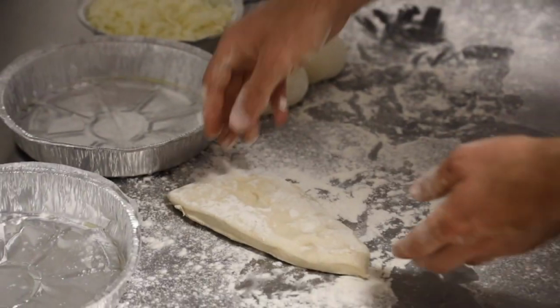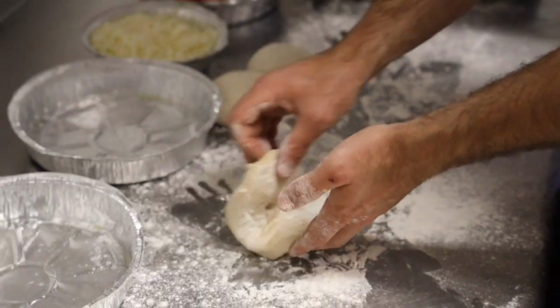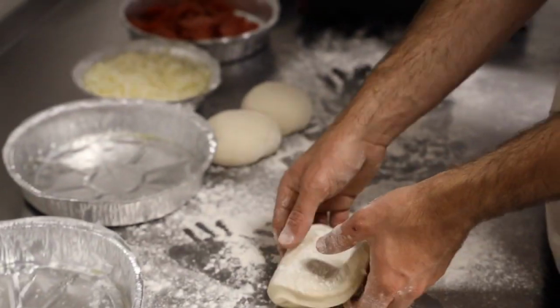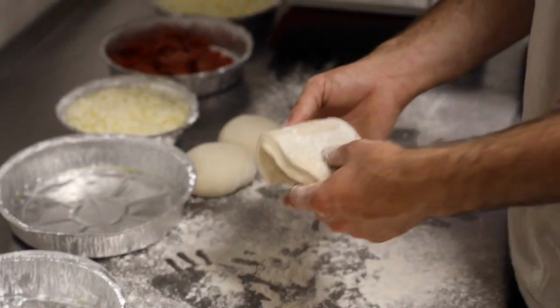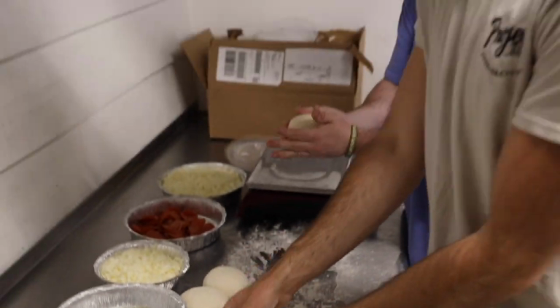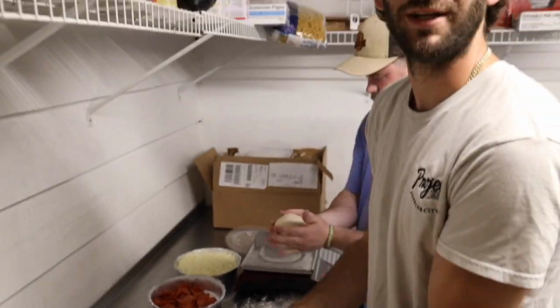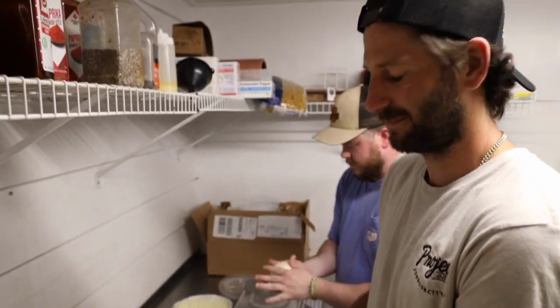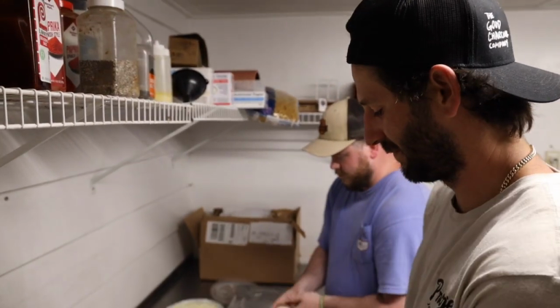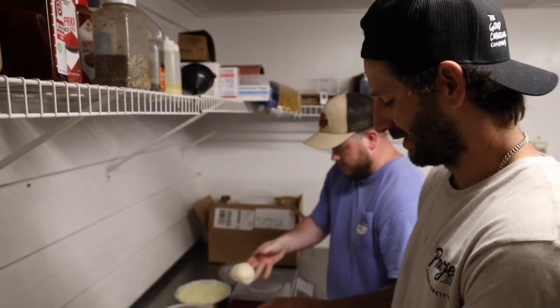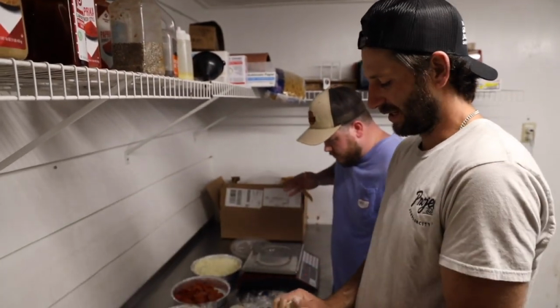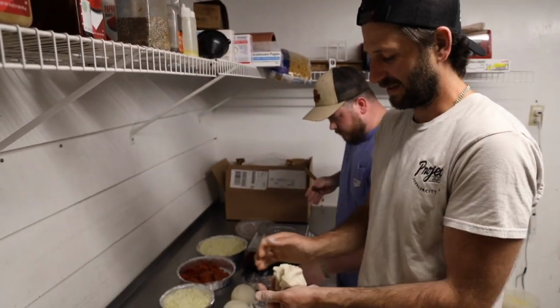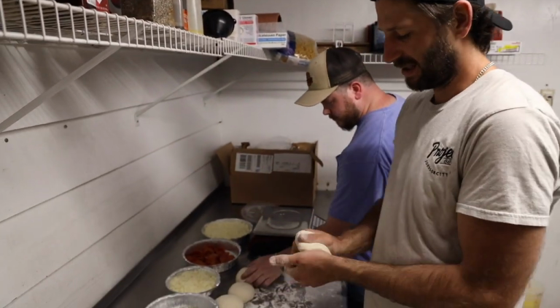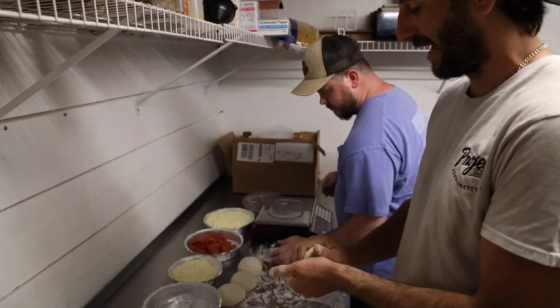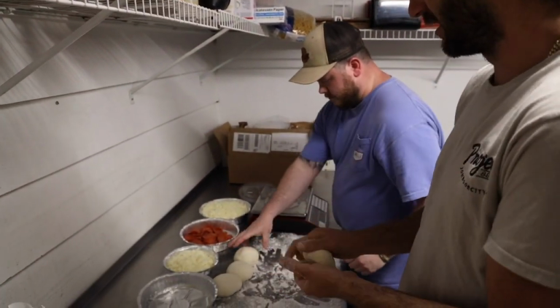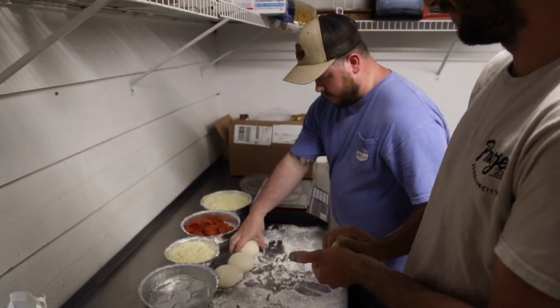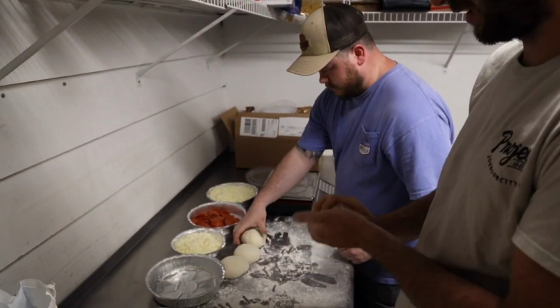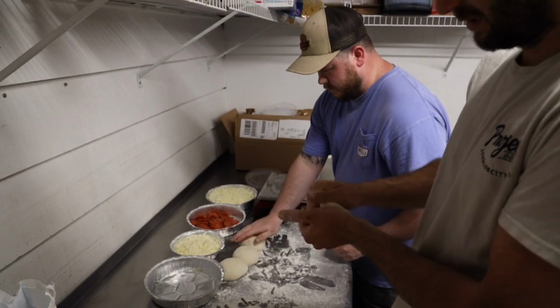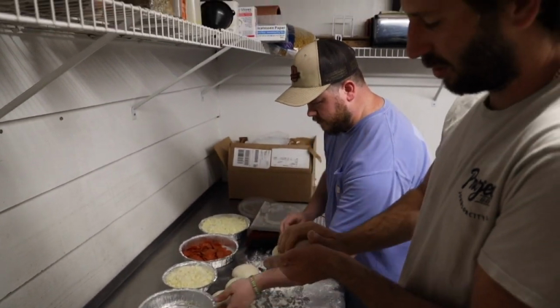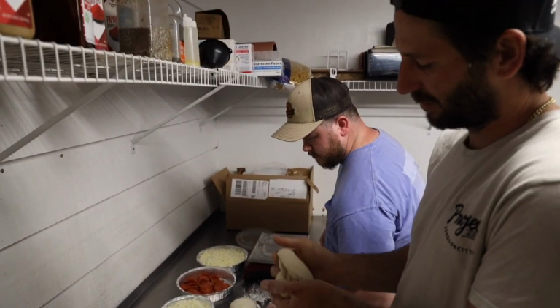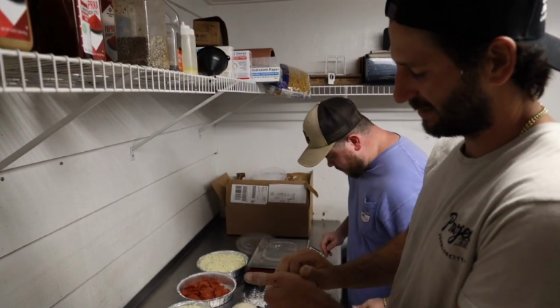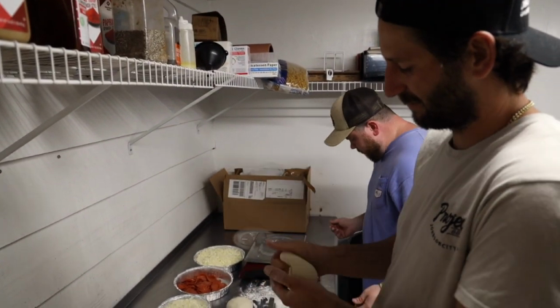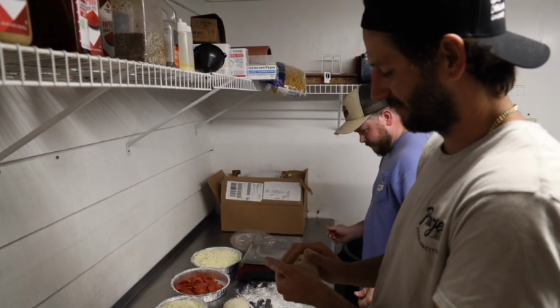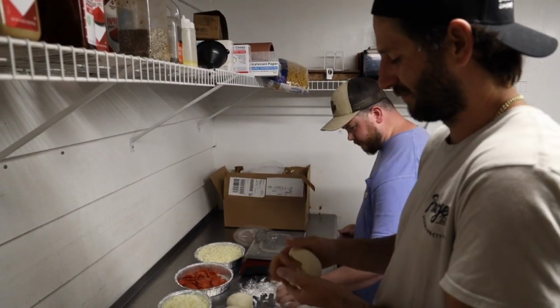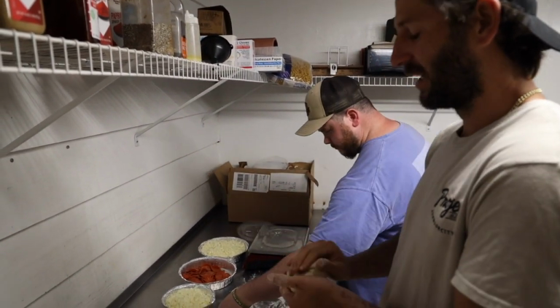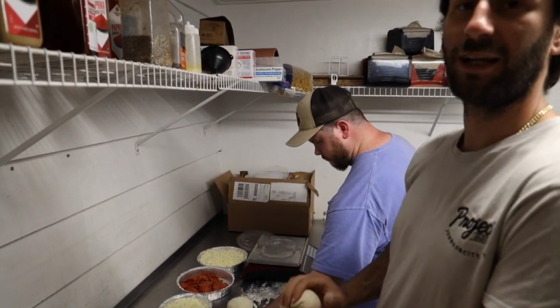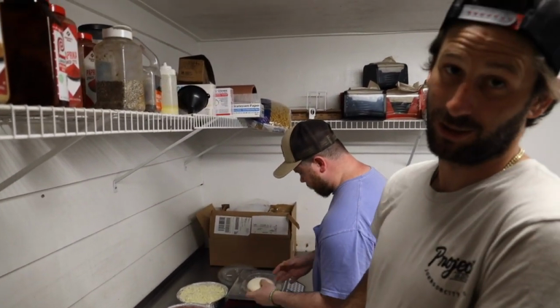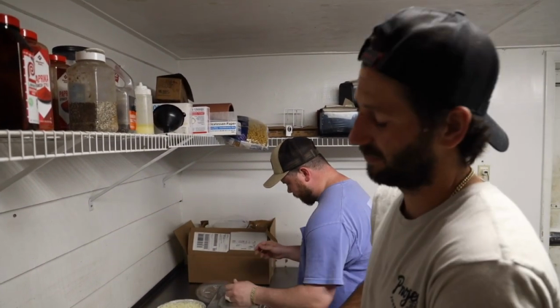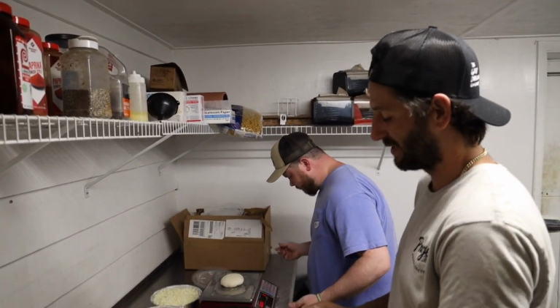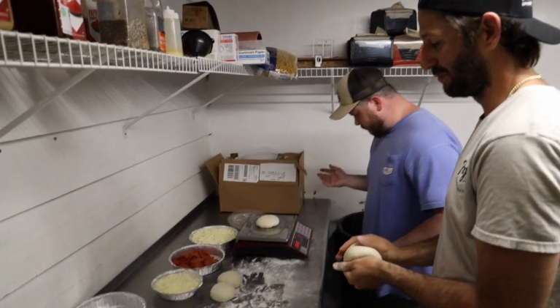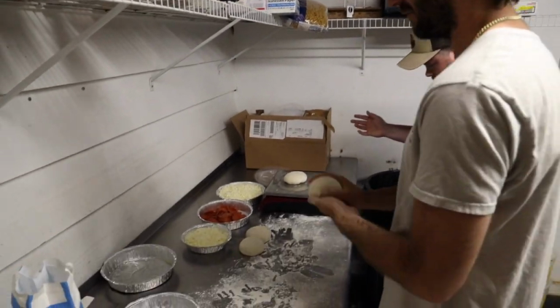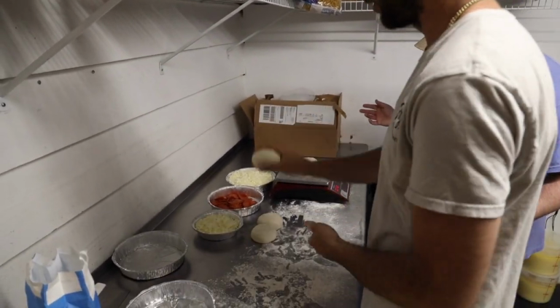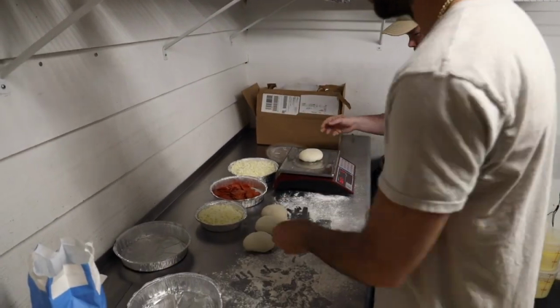Just get your dough from your local pizzeria. You're gonna have to get a little flour on there, ball them up real nice. And we're gonna let Cody, the pizza man, show you how to do it.